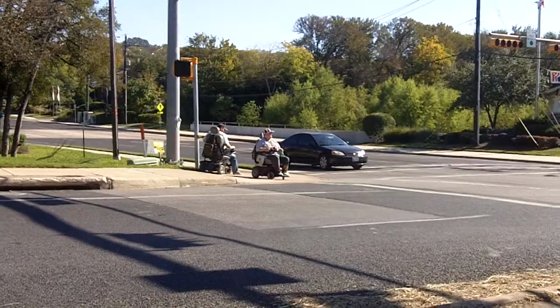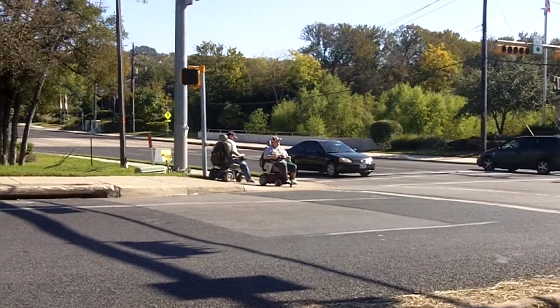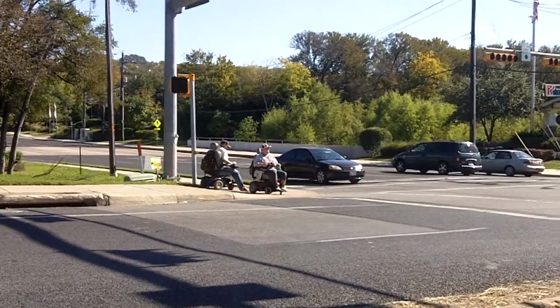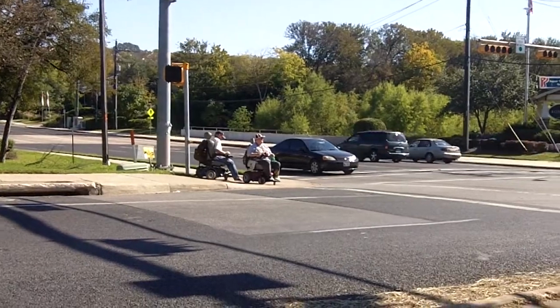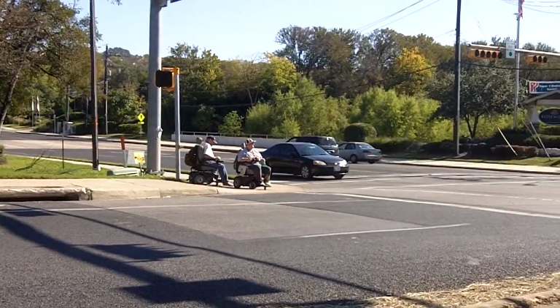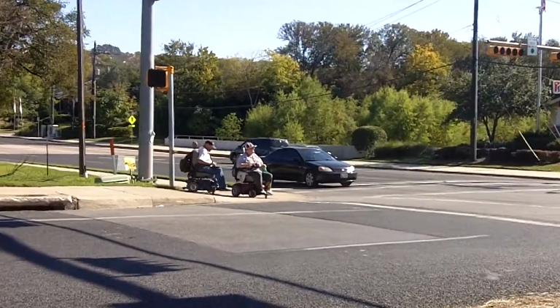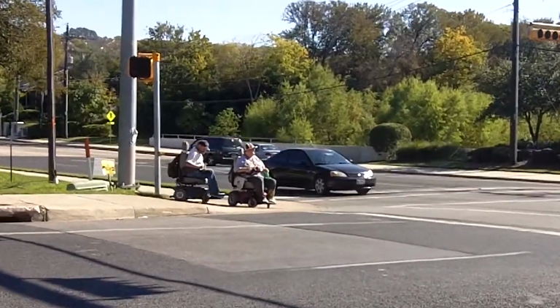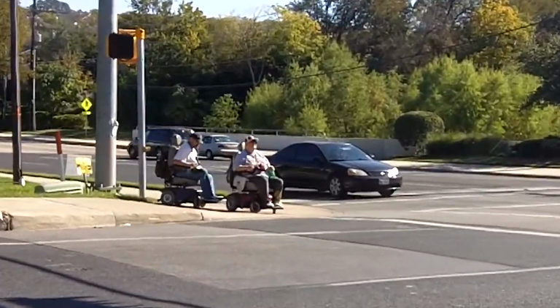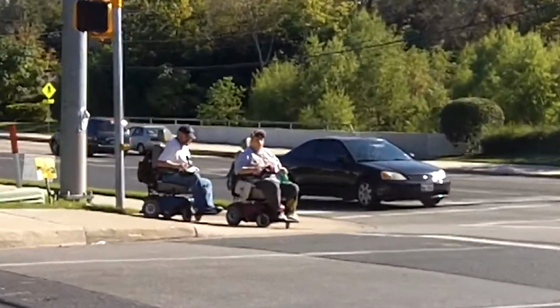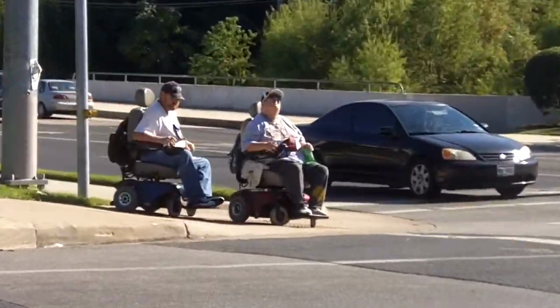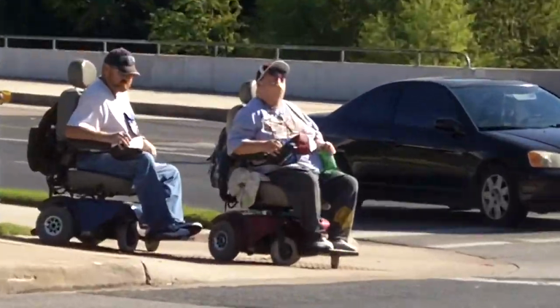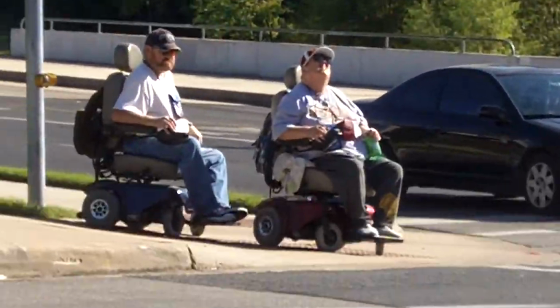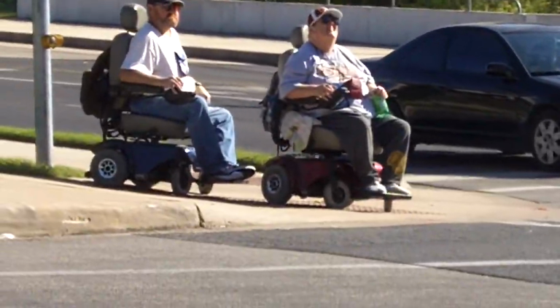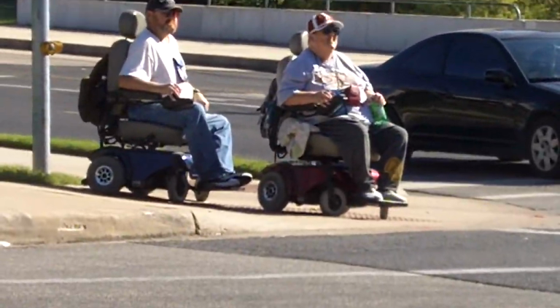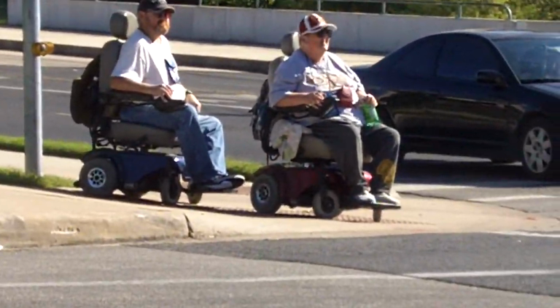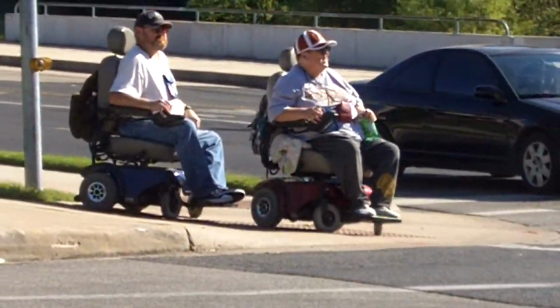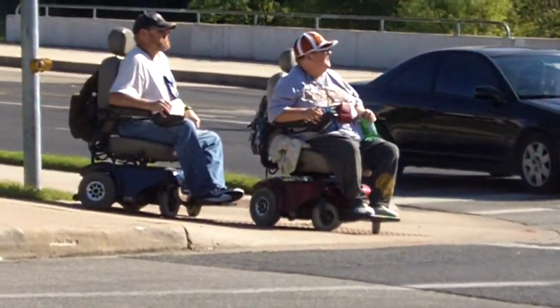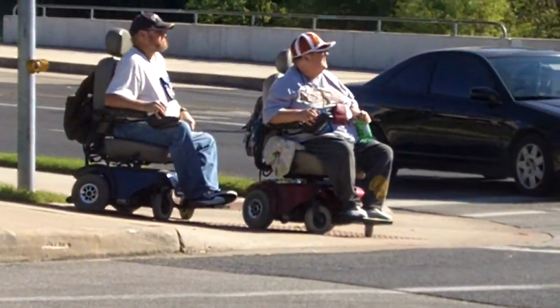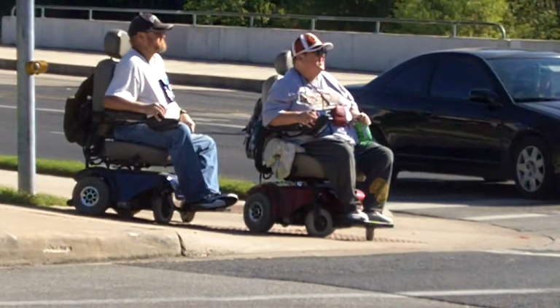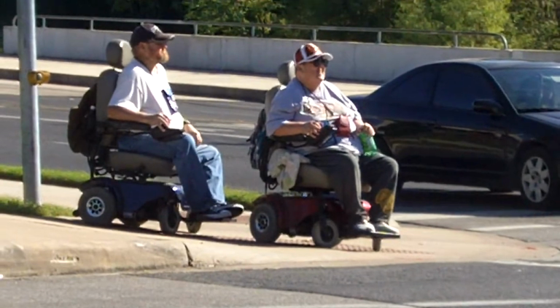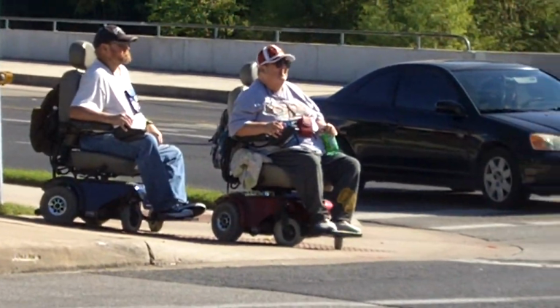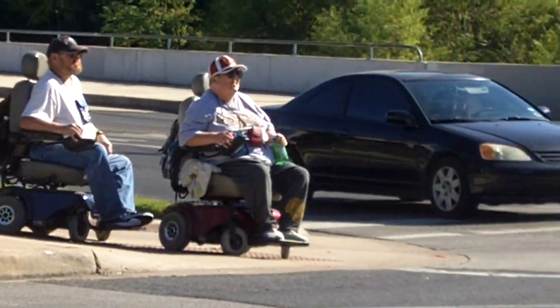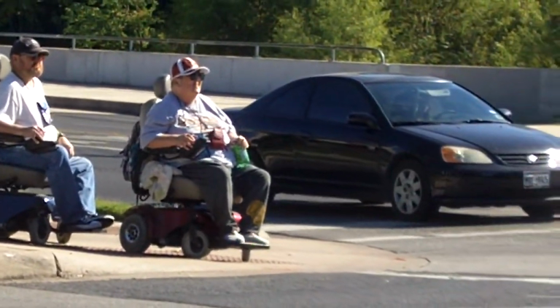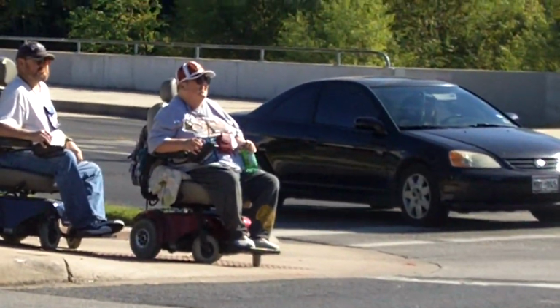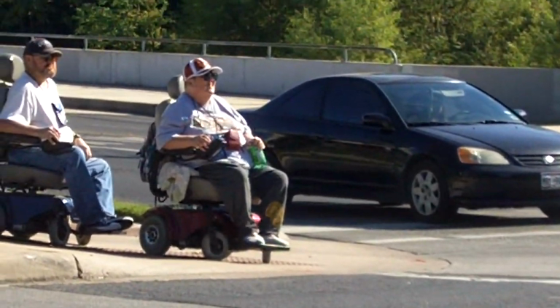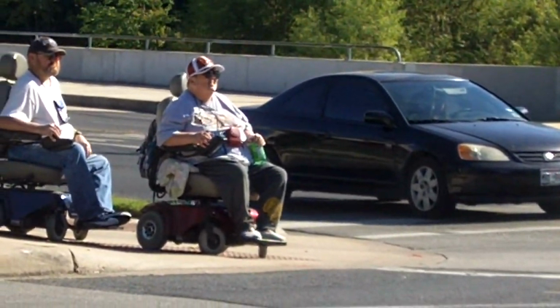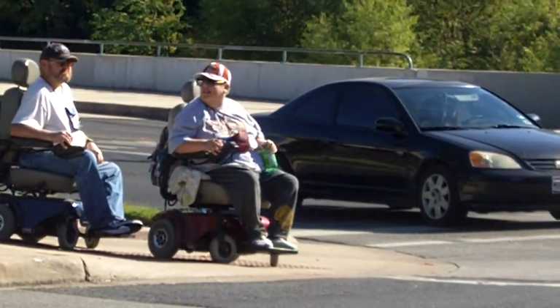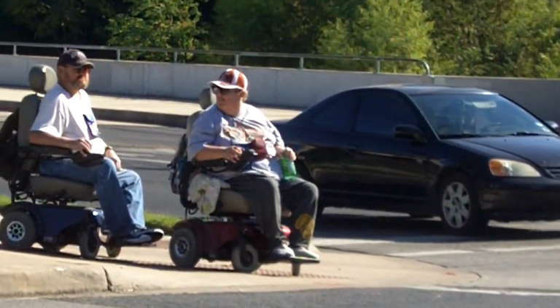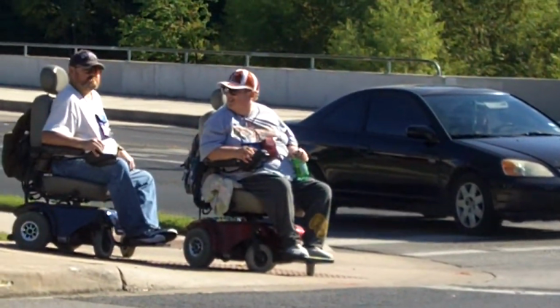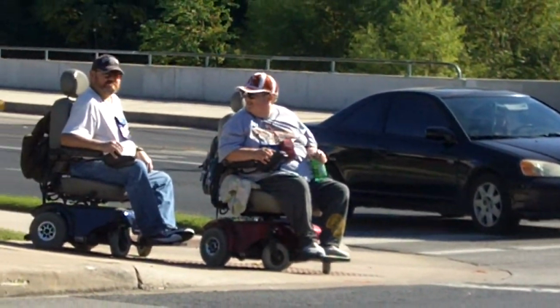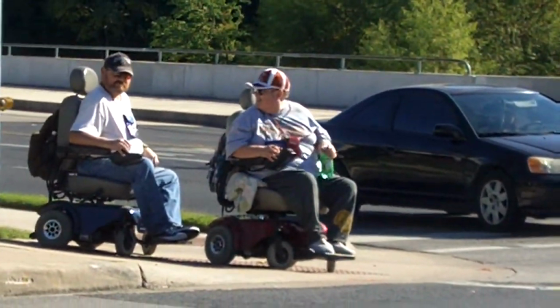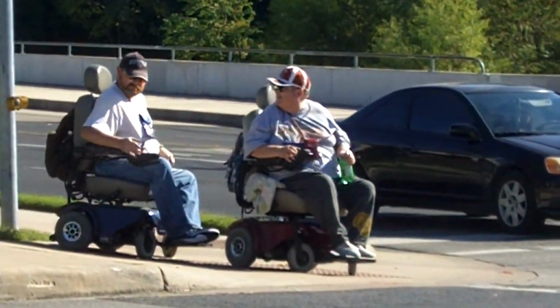It actually looks like... look at this. This is Texas right here. That's real Texas. Two fat guys on scooters. Oh, that's a curl.